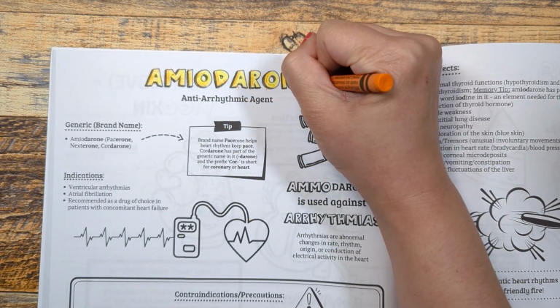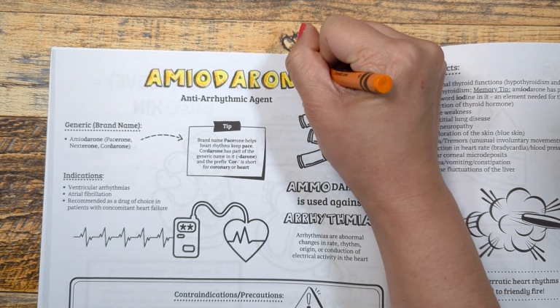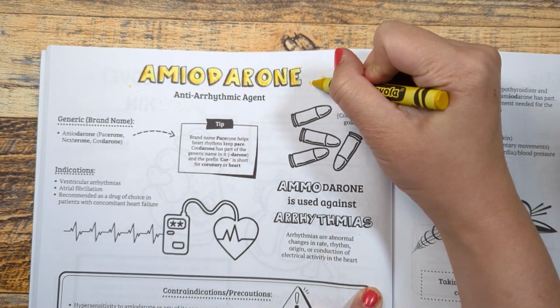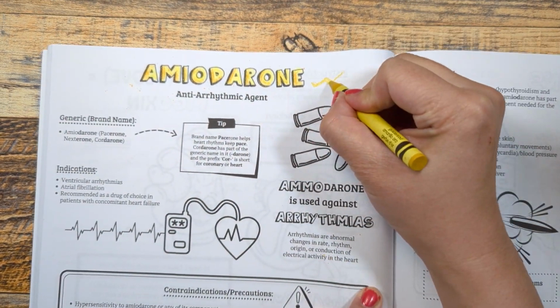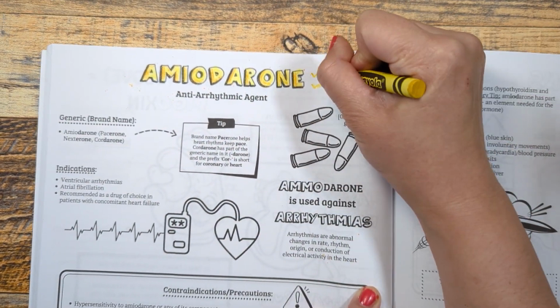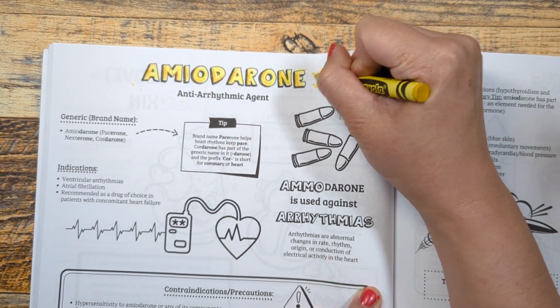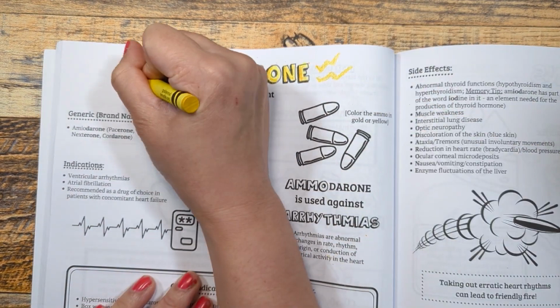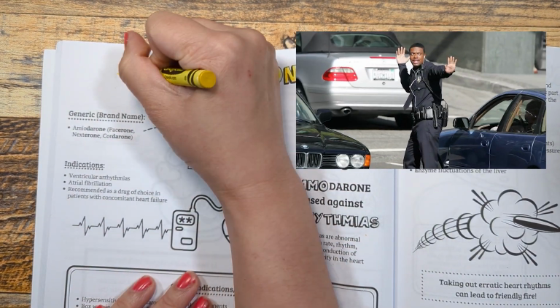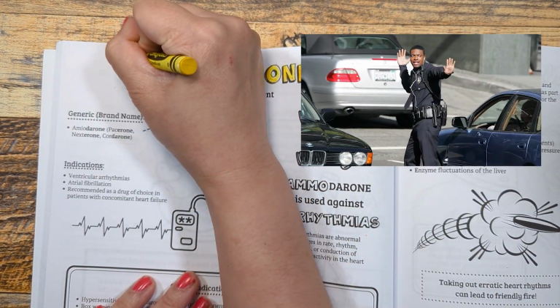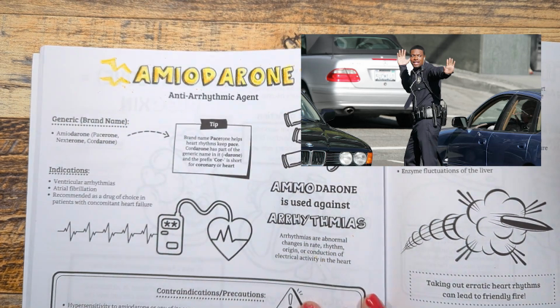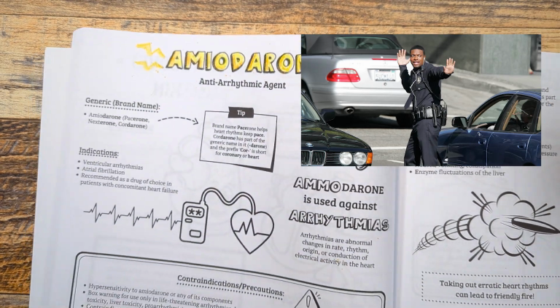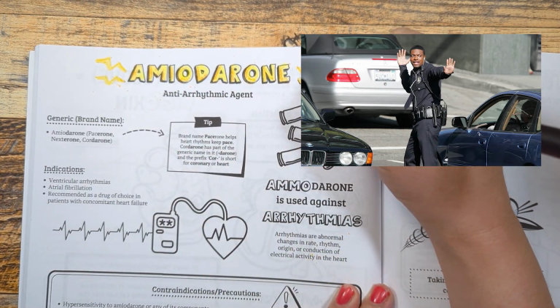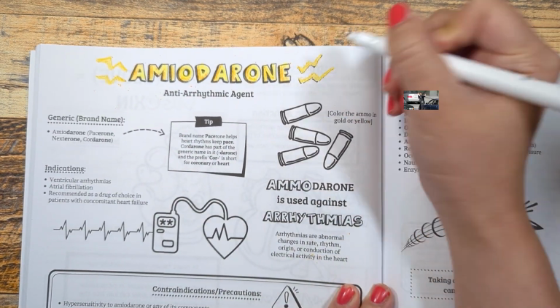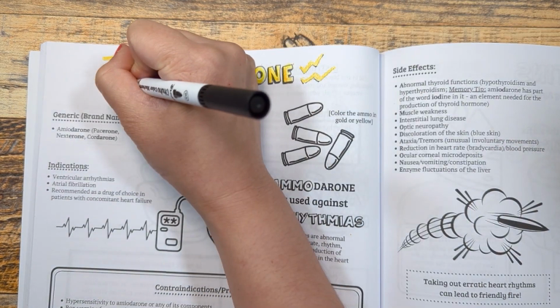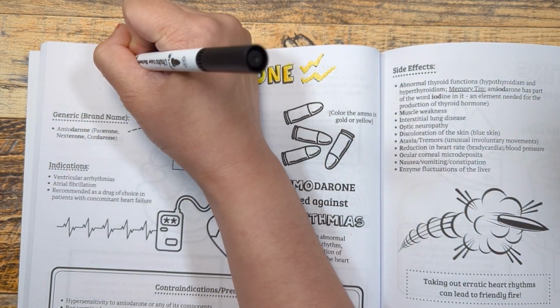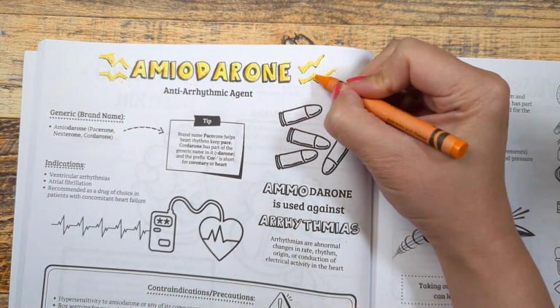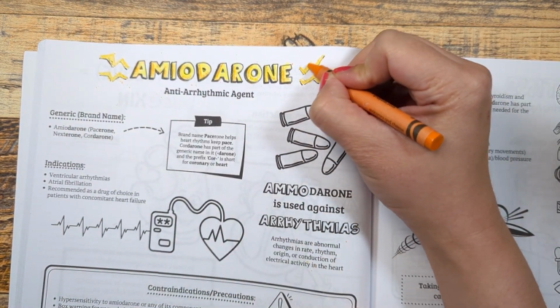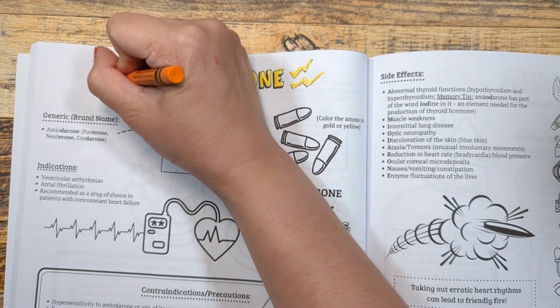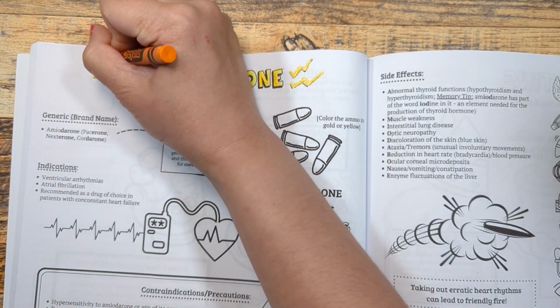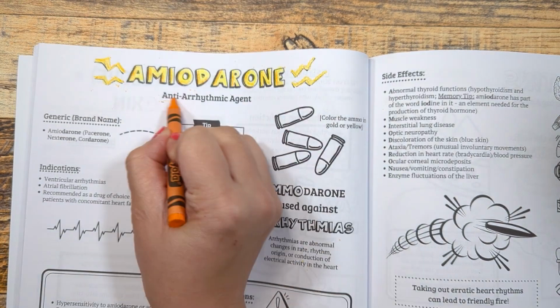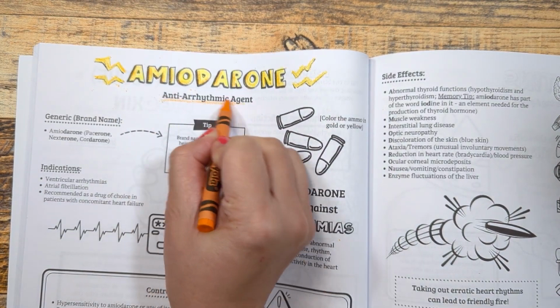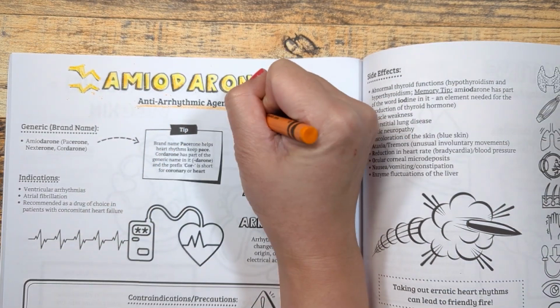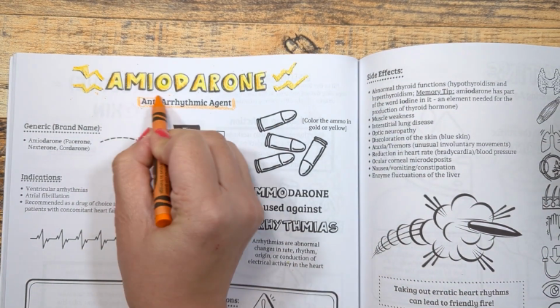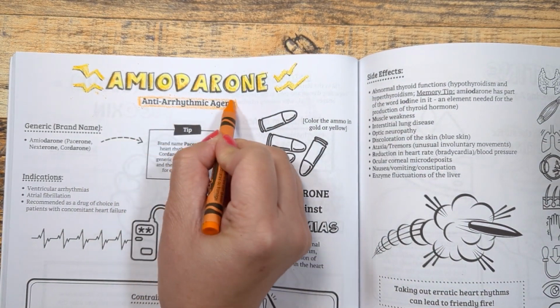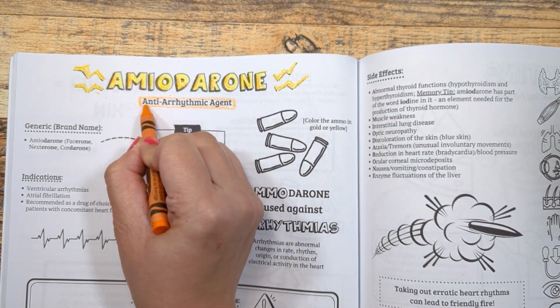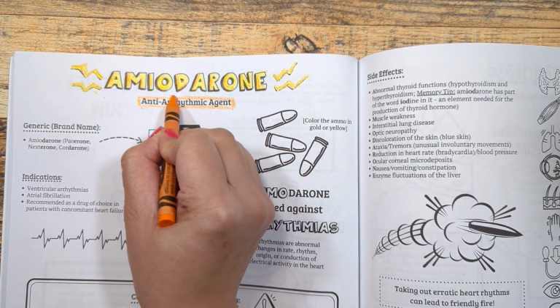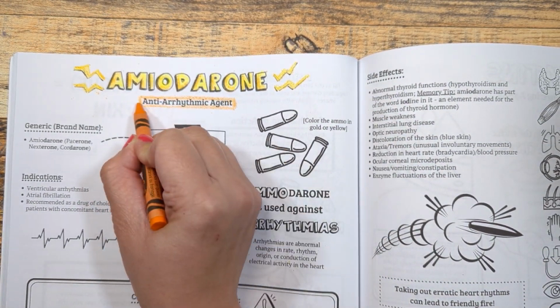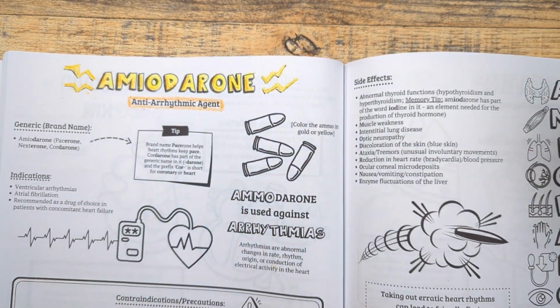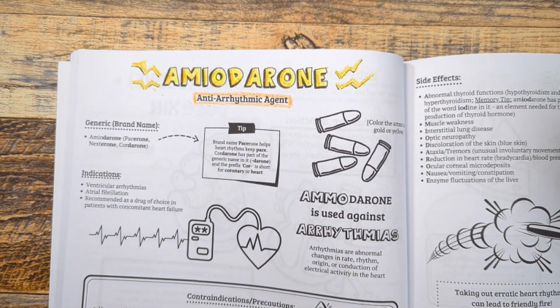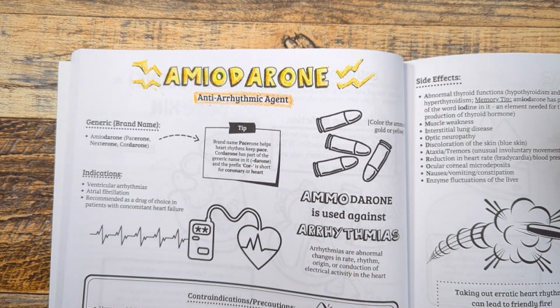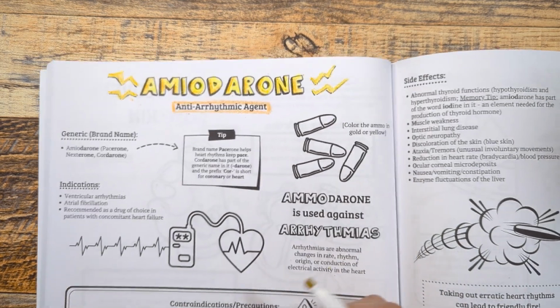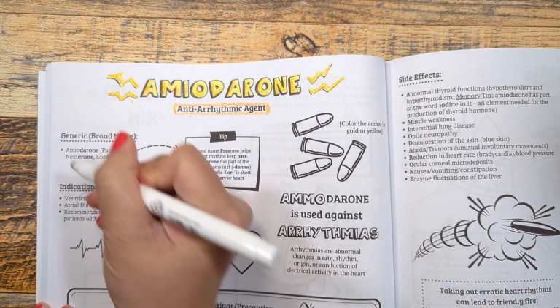If you have ever seen the movie Rush Hour 3, amiodarone is like the Chris Tucker in the beginning scene regulating the movement of cars during heavy traffic. Similar to that, this medication is a regulator of electrical impulses in the heart to decrease abnormal conduction of electrical activity.